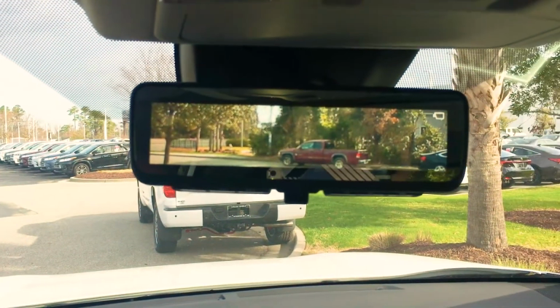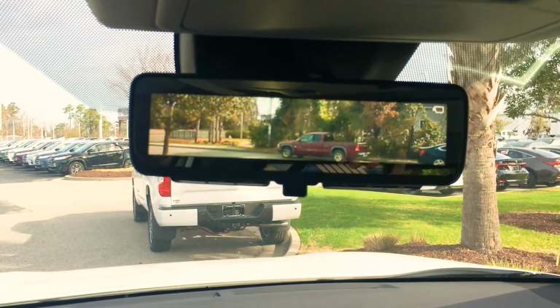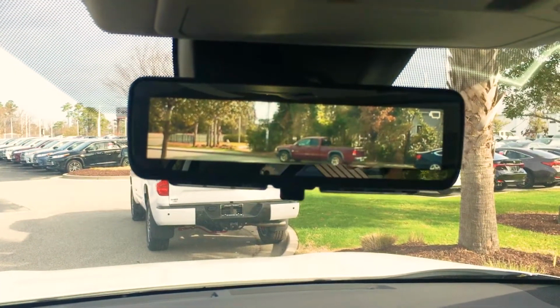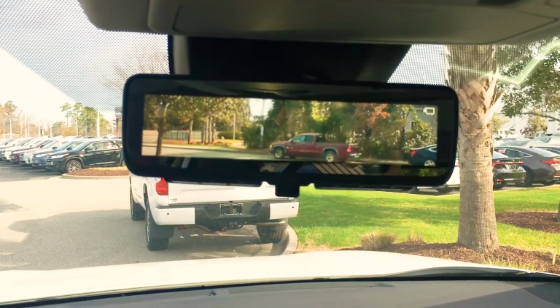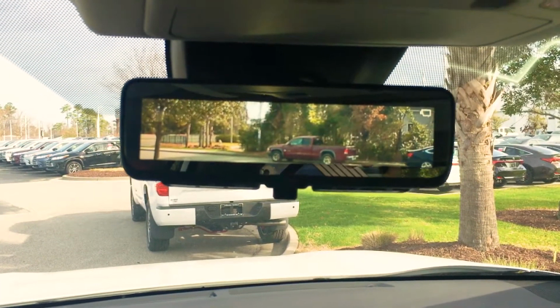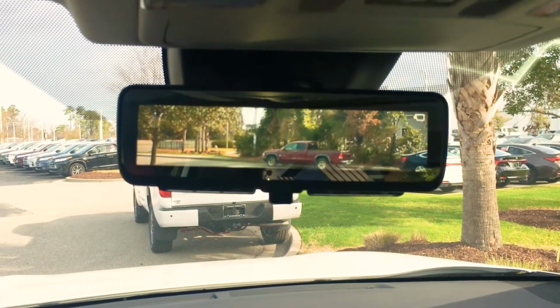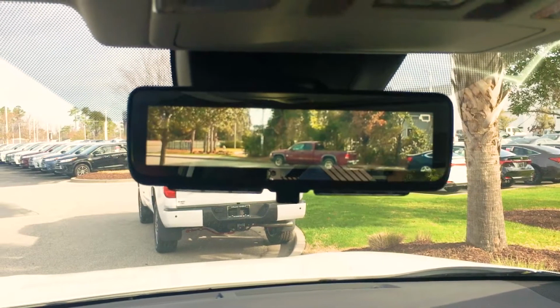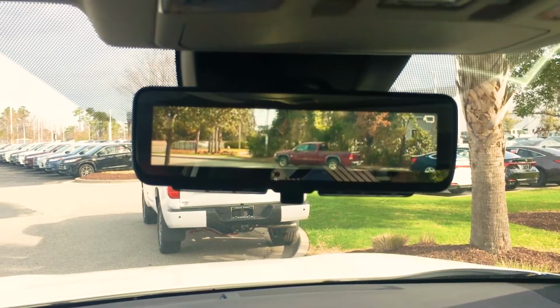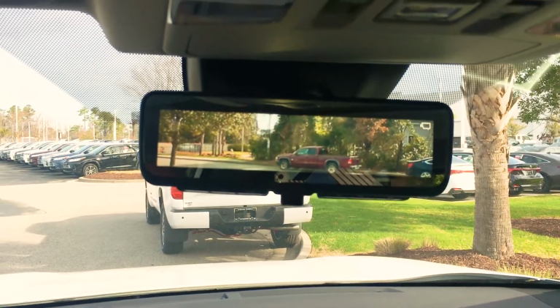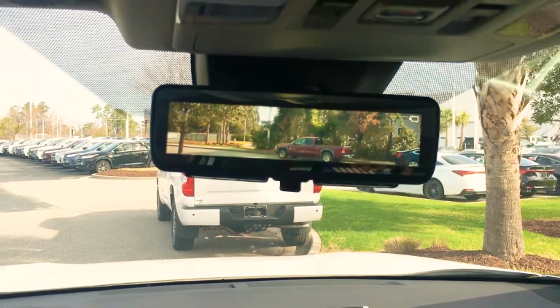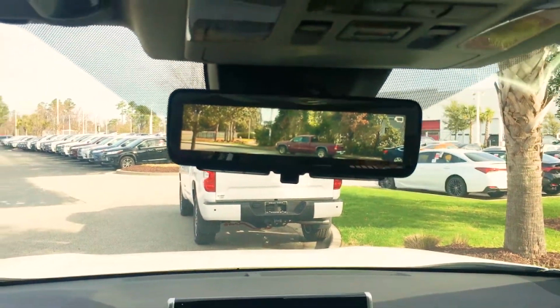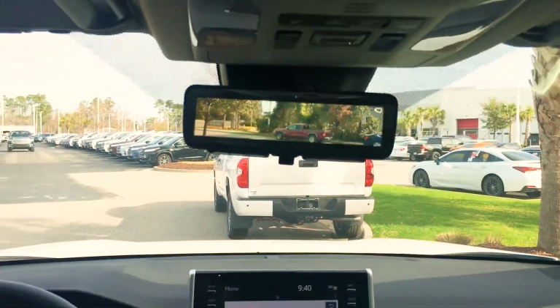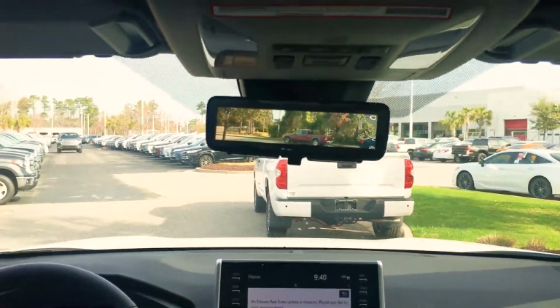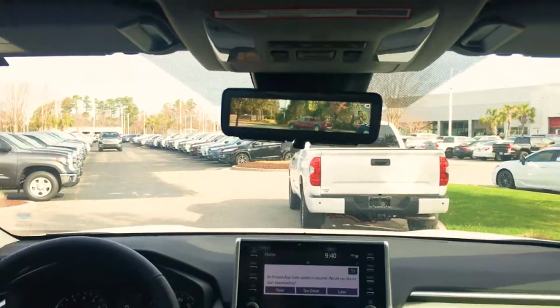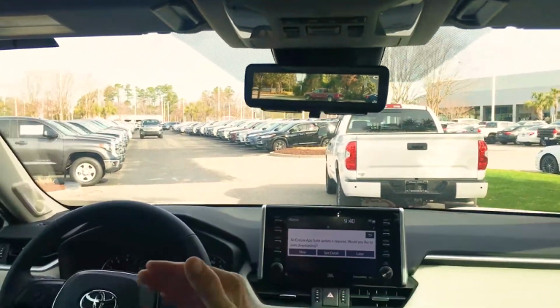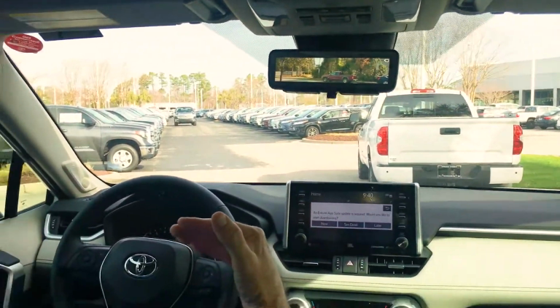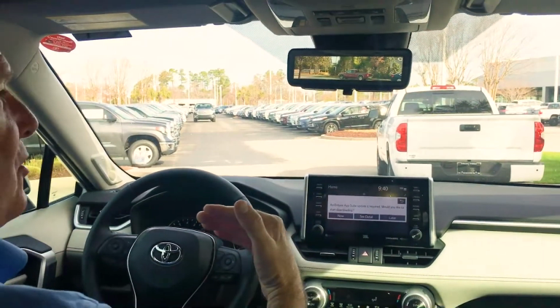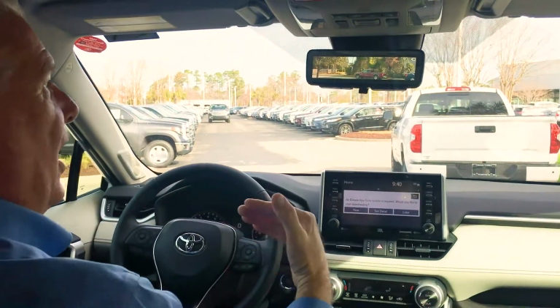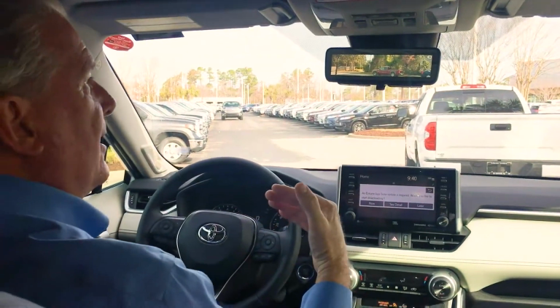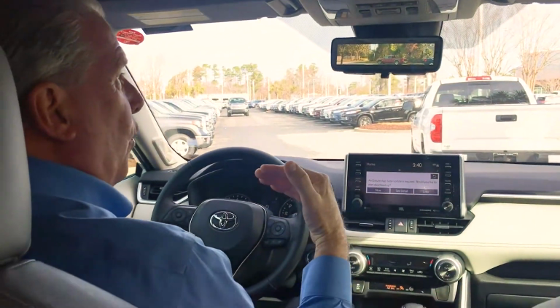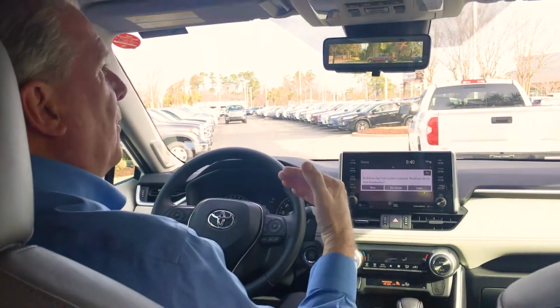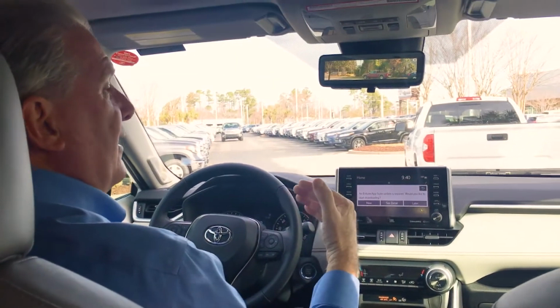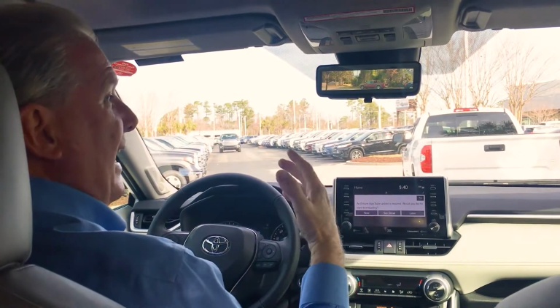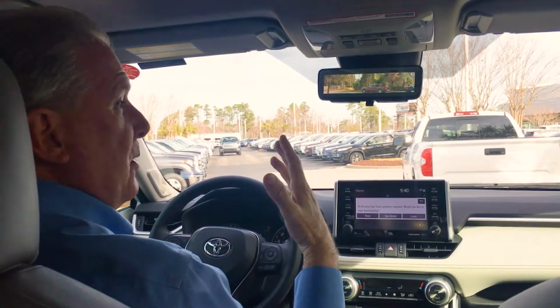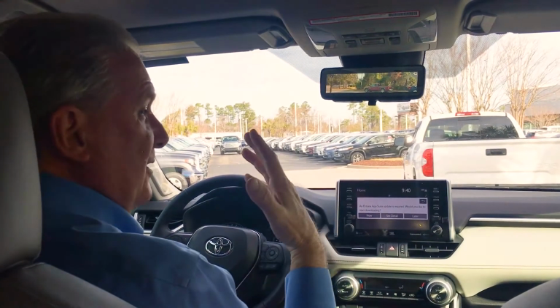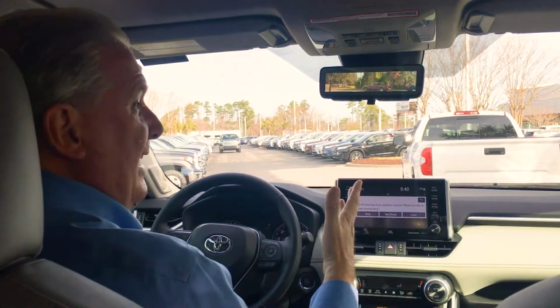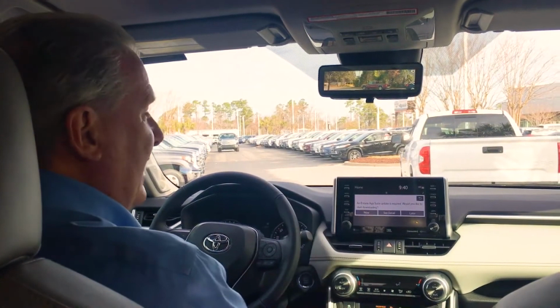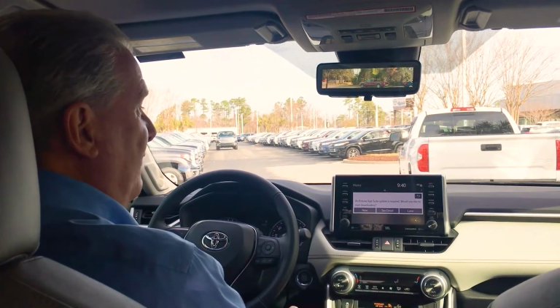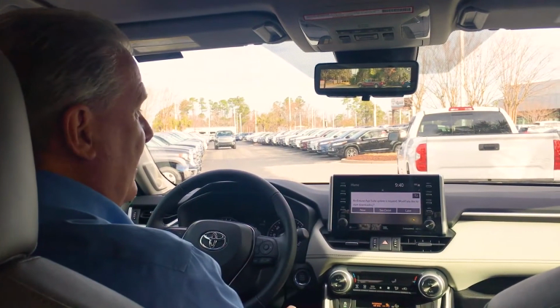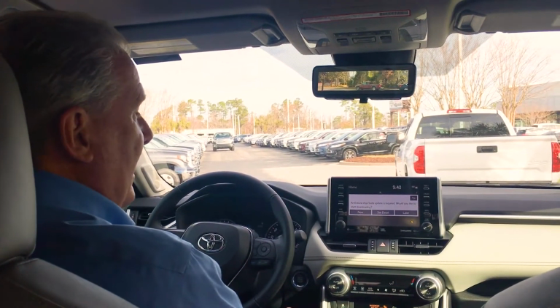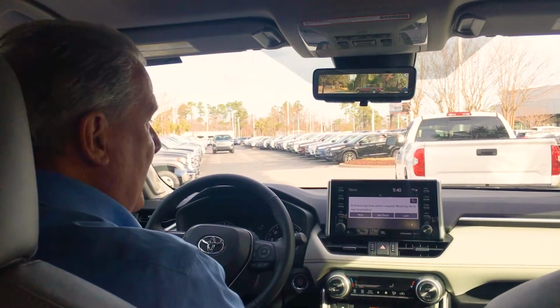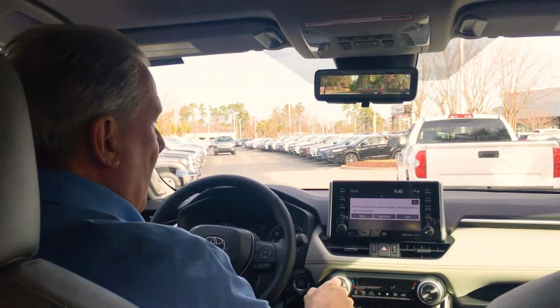That way, if you have boxes or something inside the car, you can see everything behind you — you're not blocked whatsoever. That is the most outstanding thing that we've done in this car.